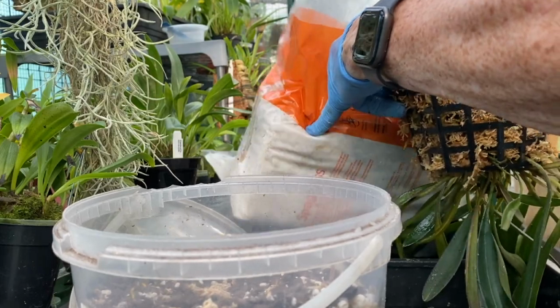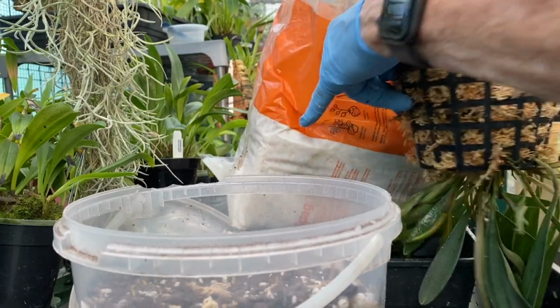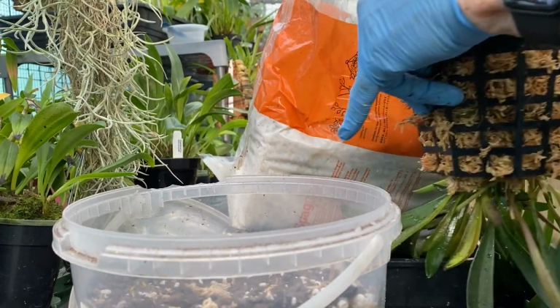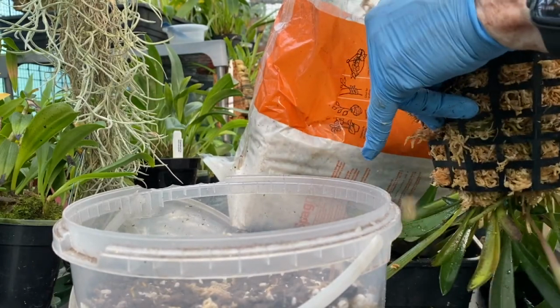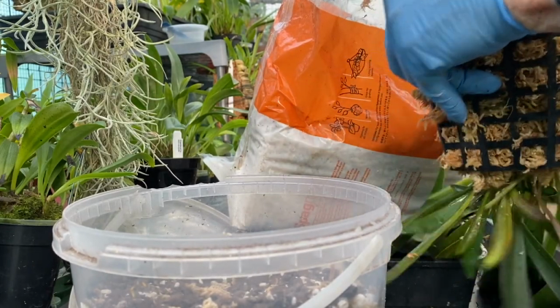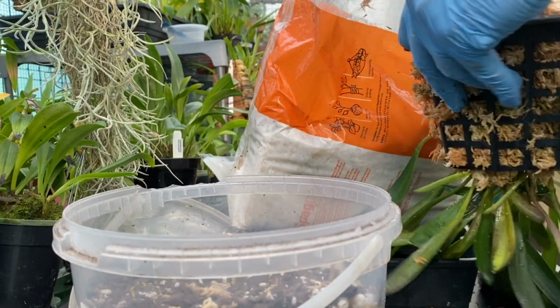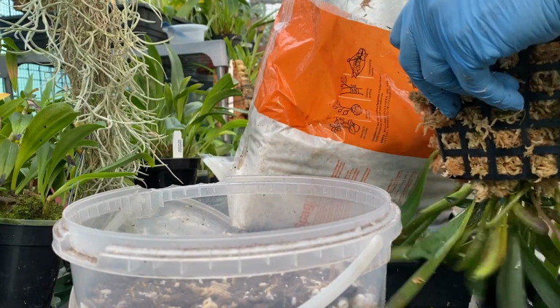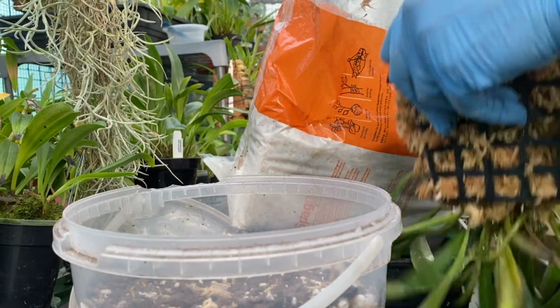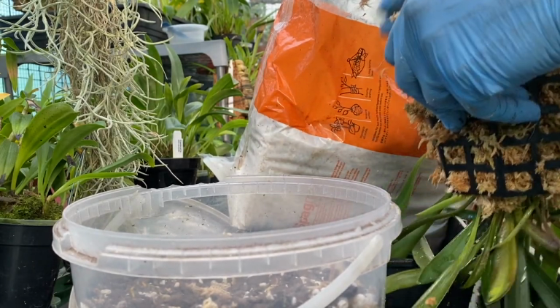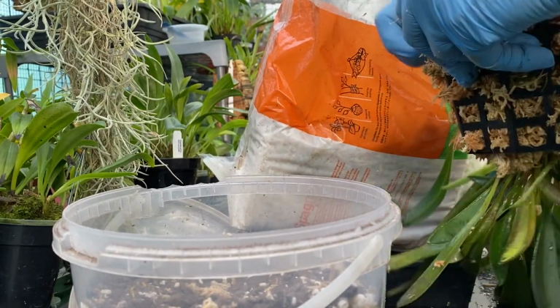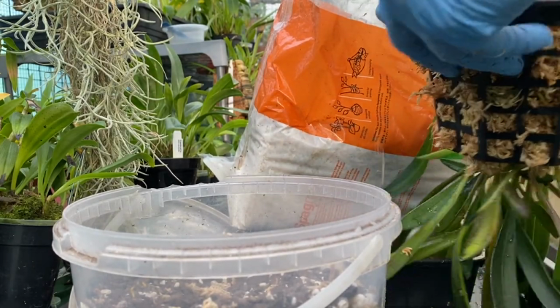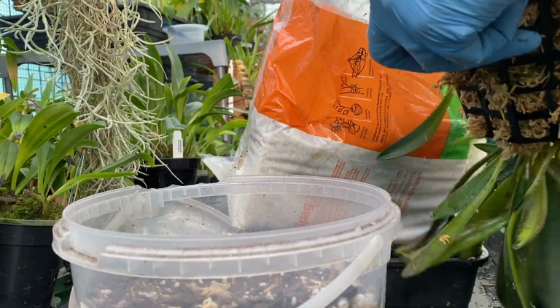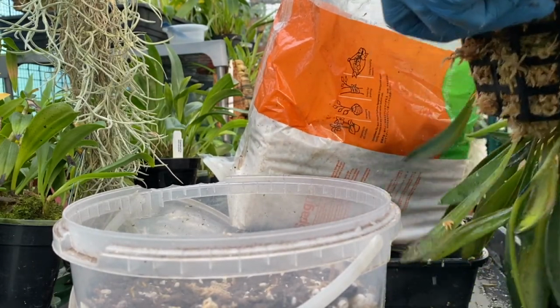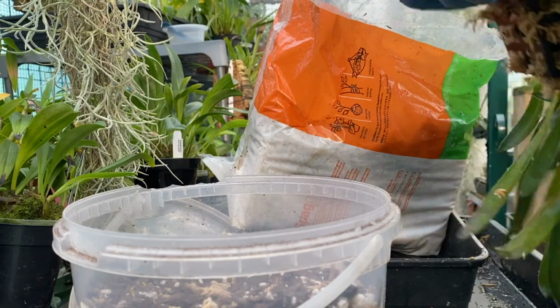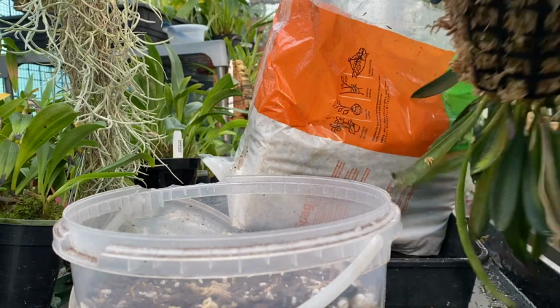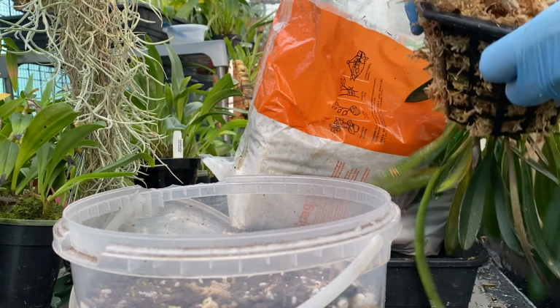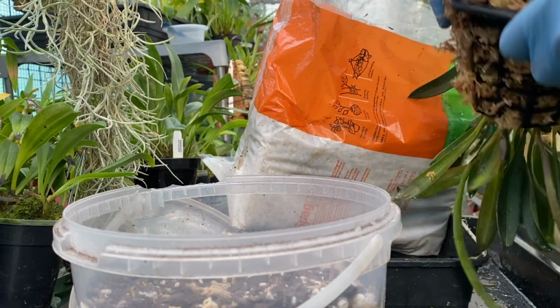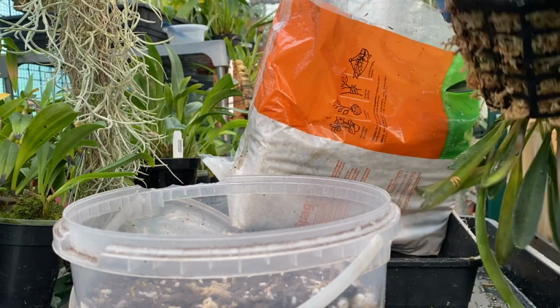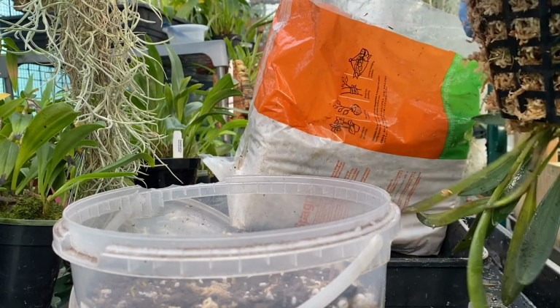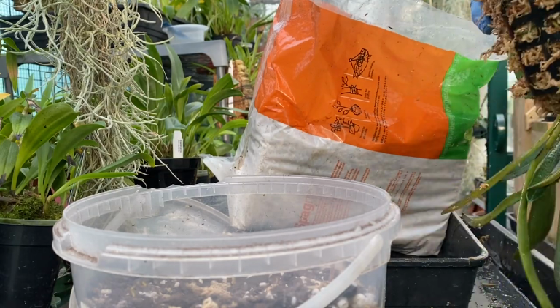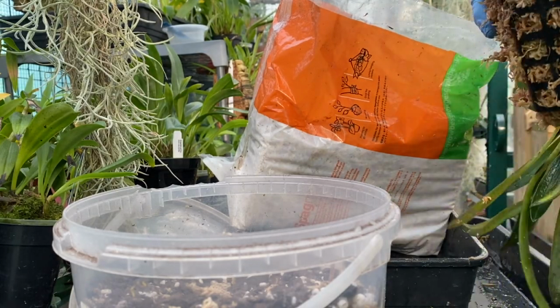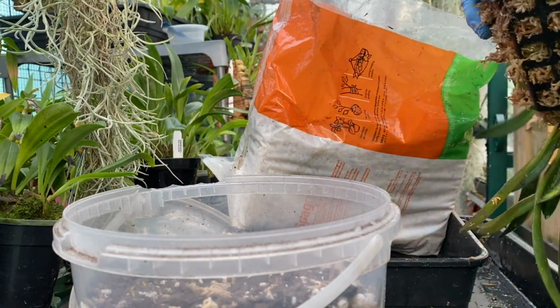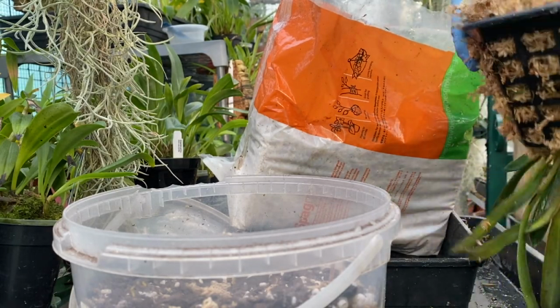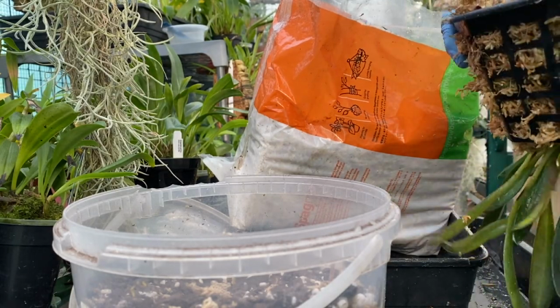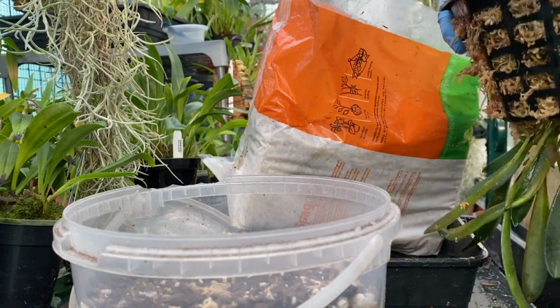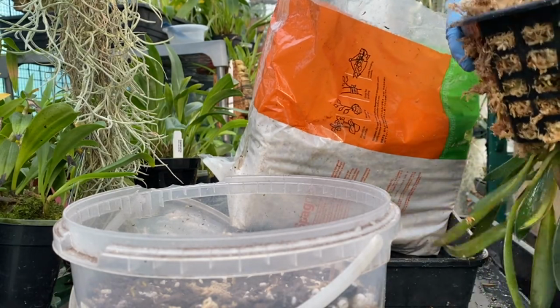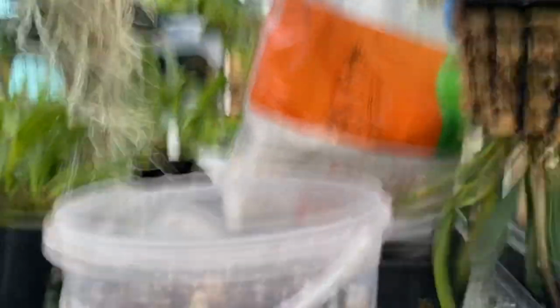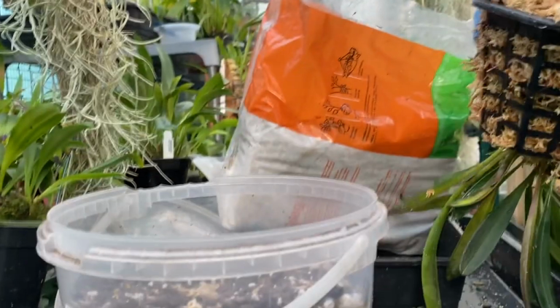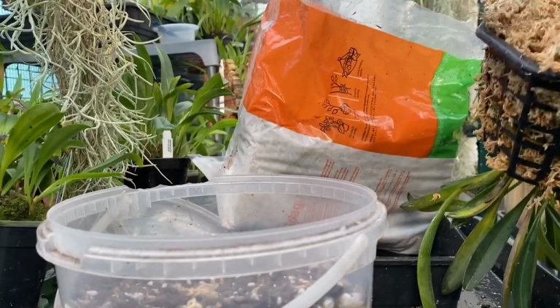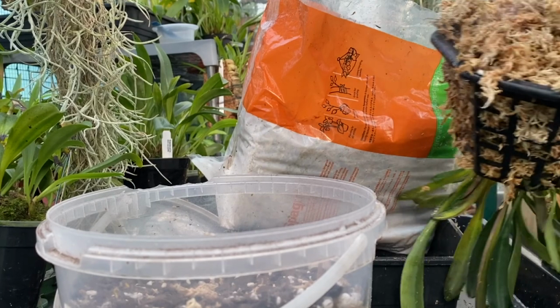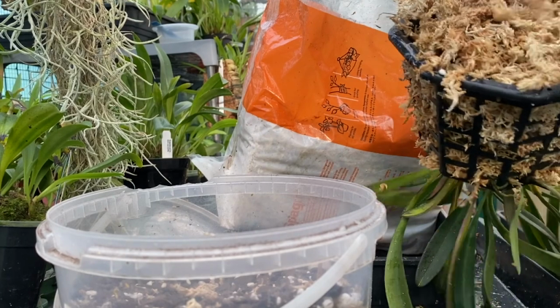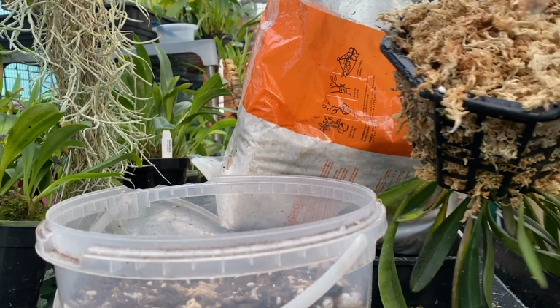The trouble with doing this is you're used to putting baskets on the table, but put this basket on the table and it will squish and break leaves.